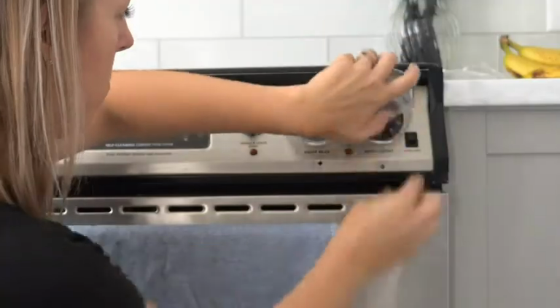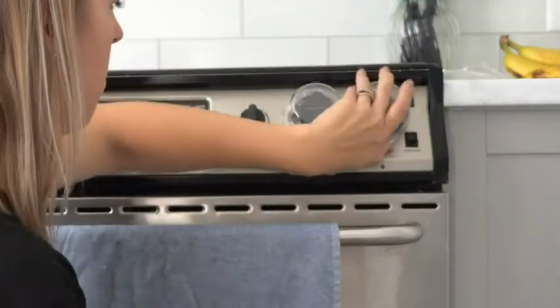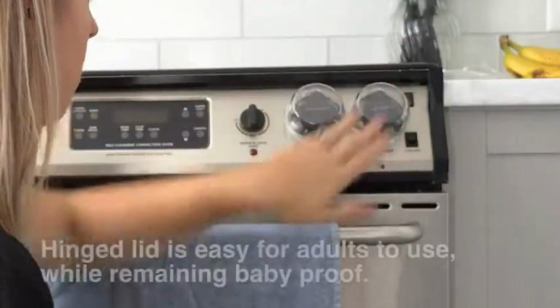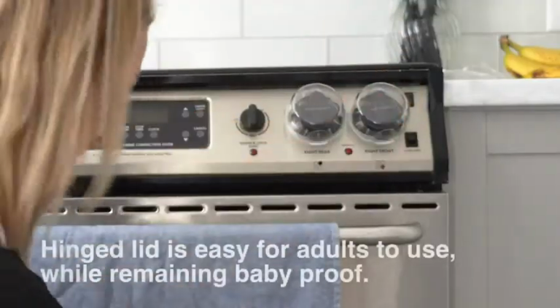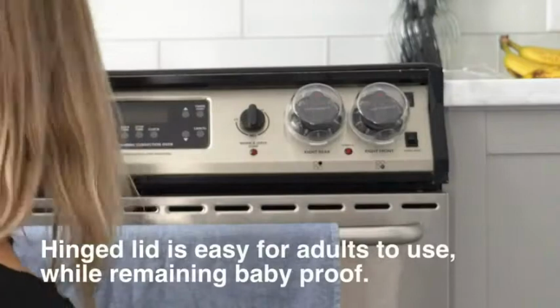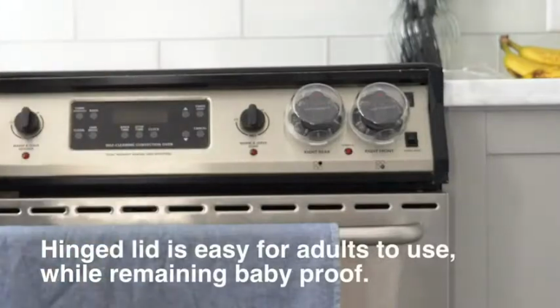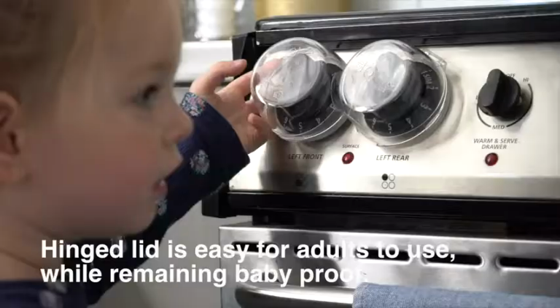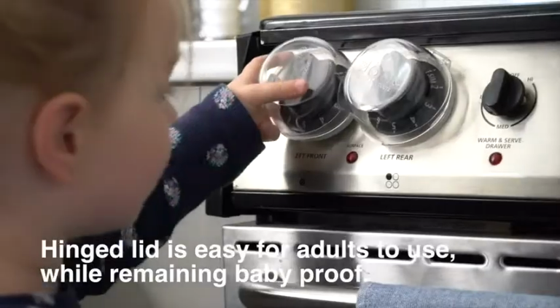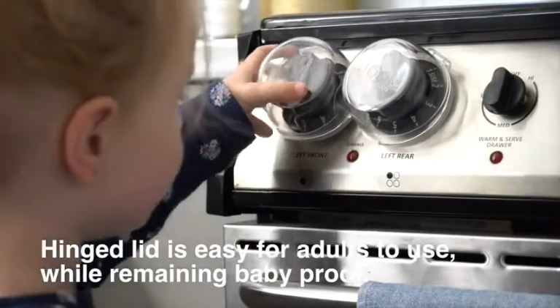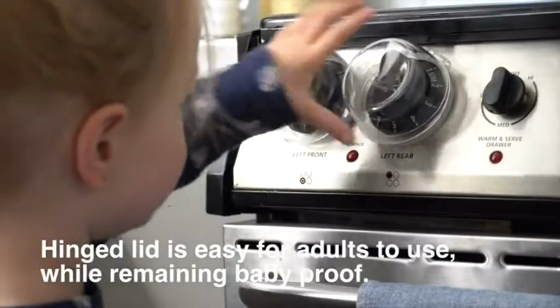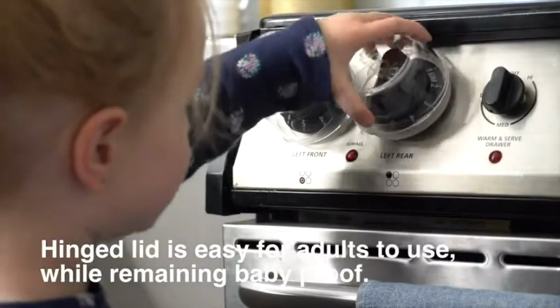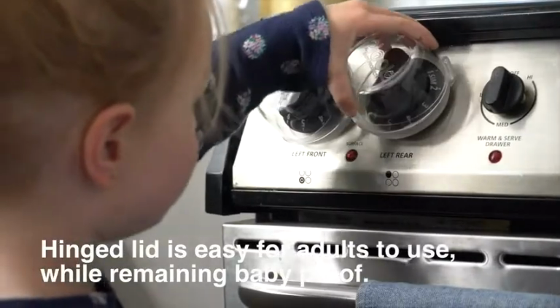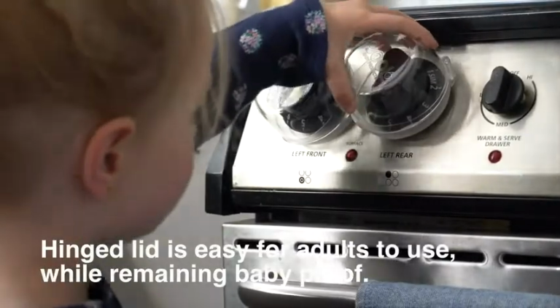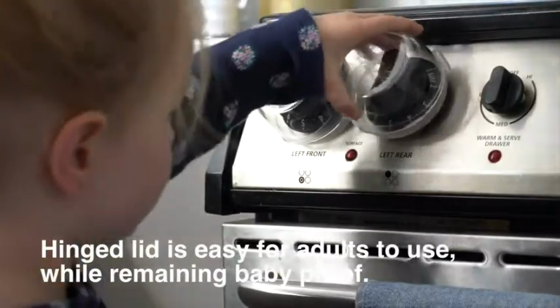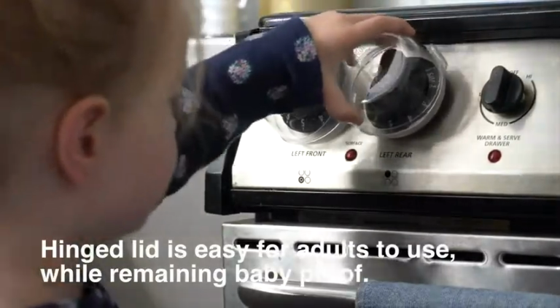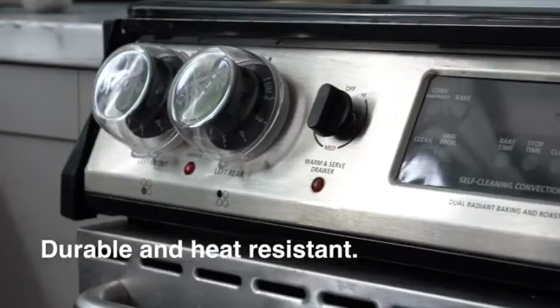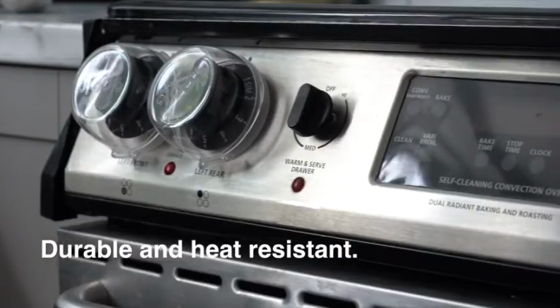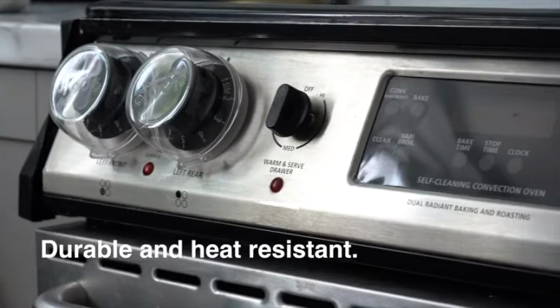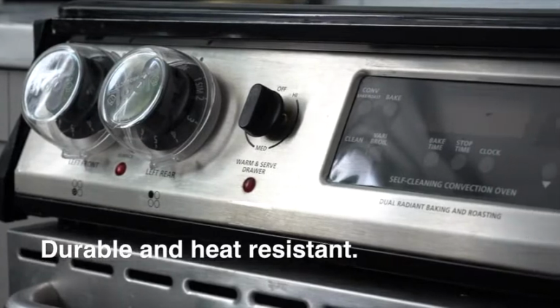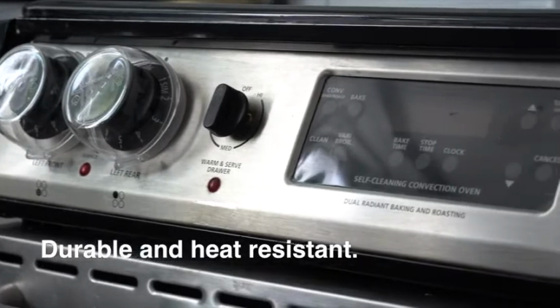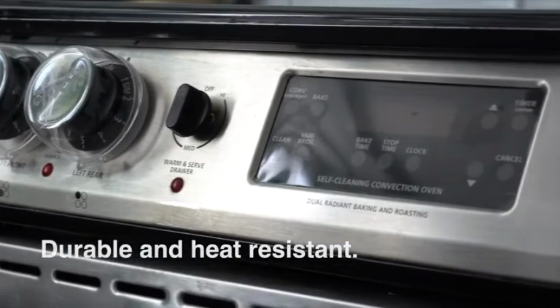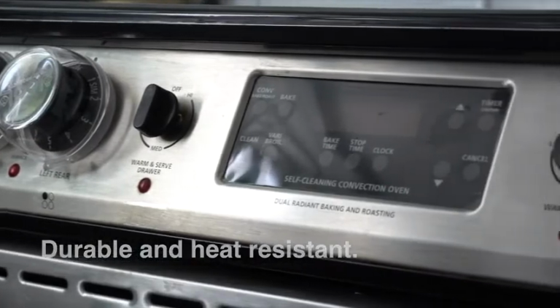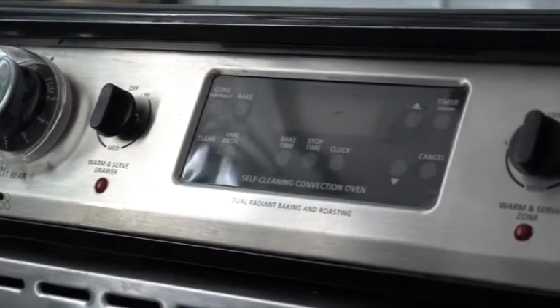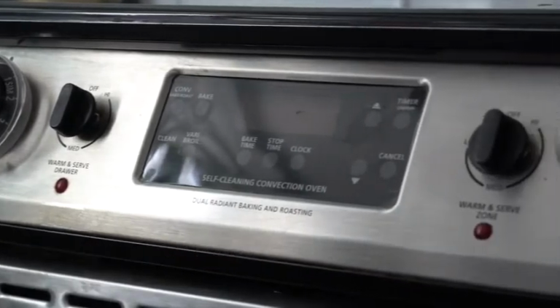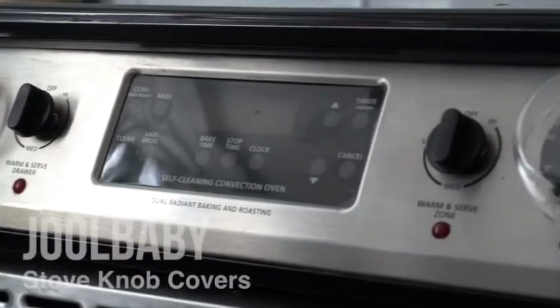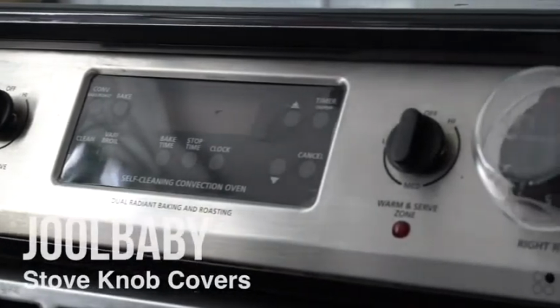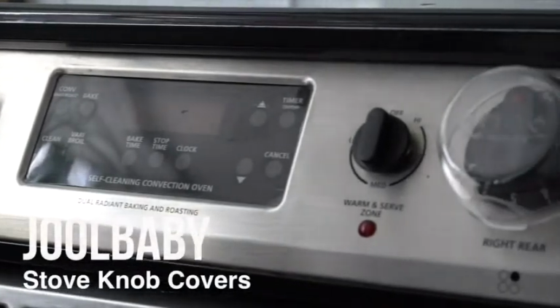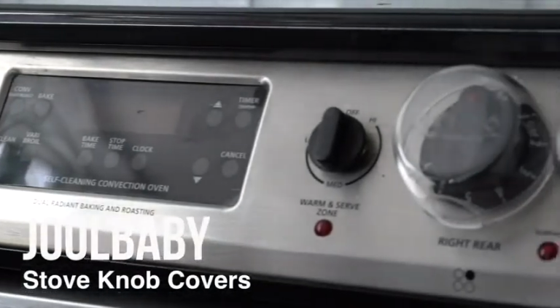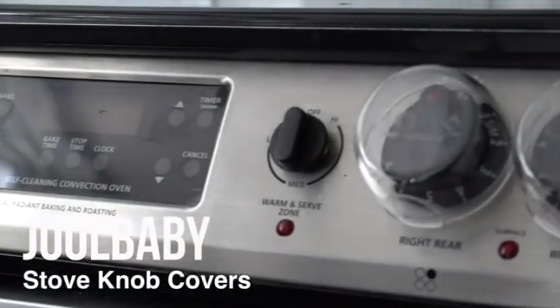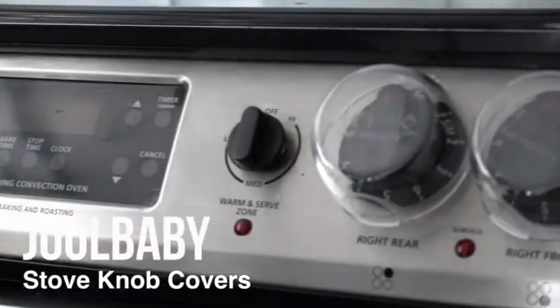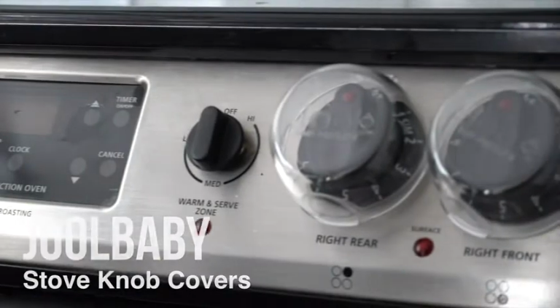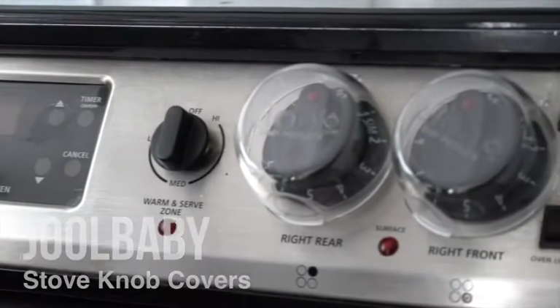The strong hinged lid is easy for adults to access while remaining baby proof. It's durable and heat resistant. They're easy to install and remove from your oven whenever needed. The Jewel Baby Clear Stove Knob Covers.